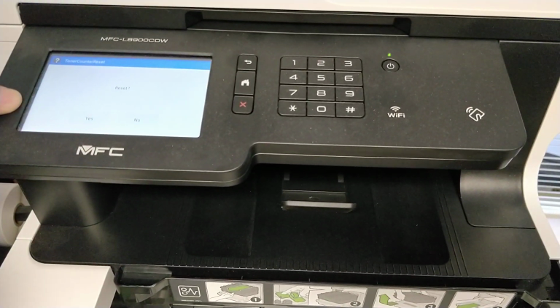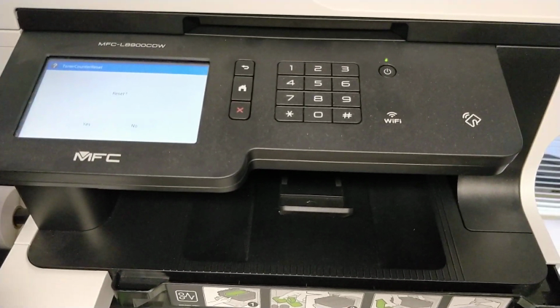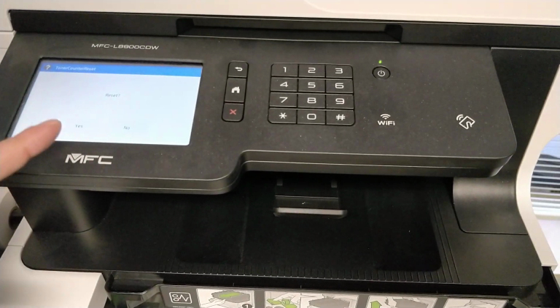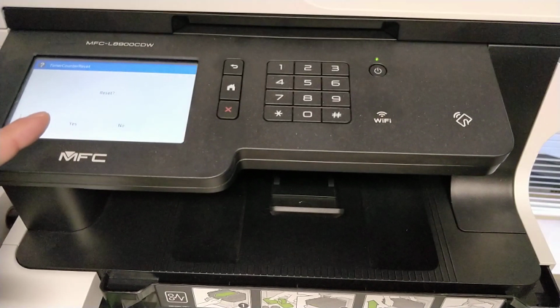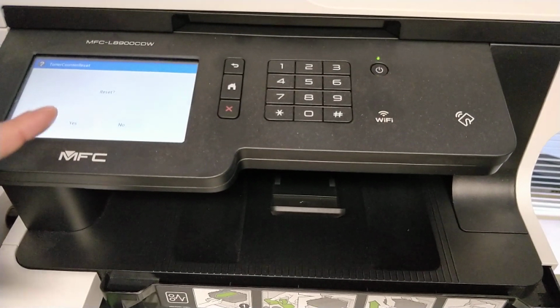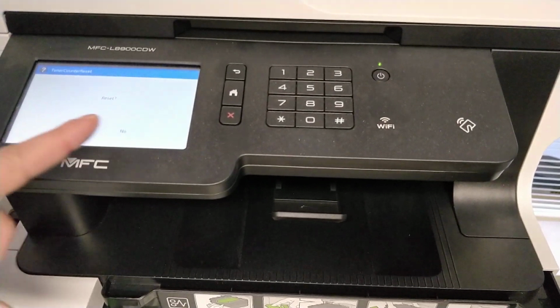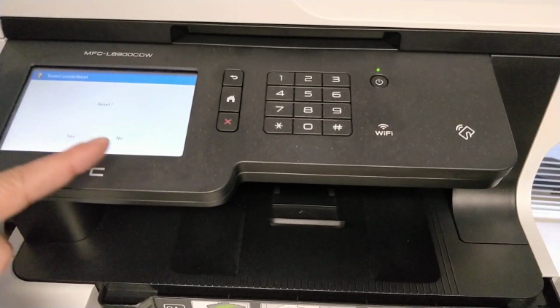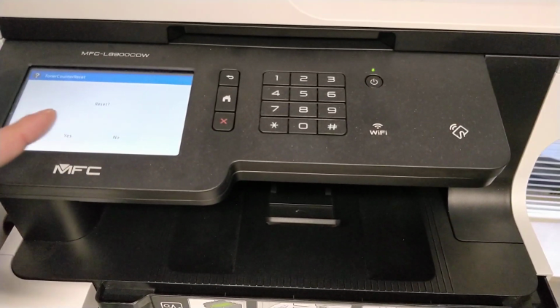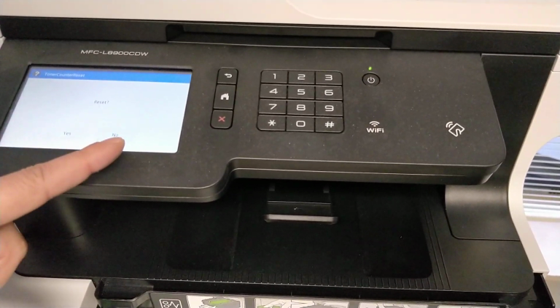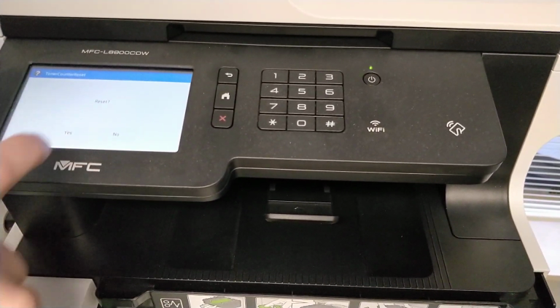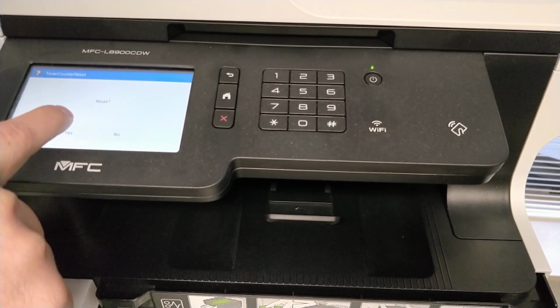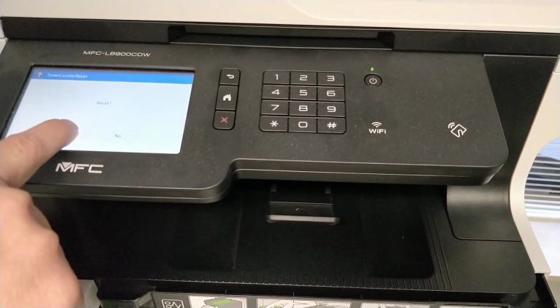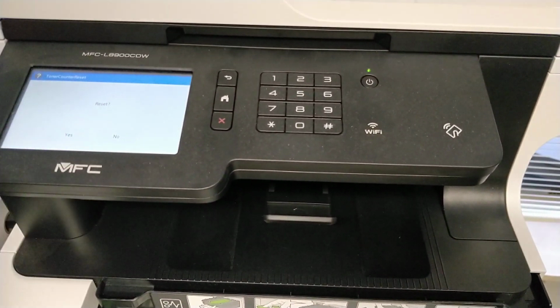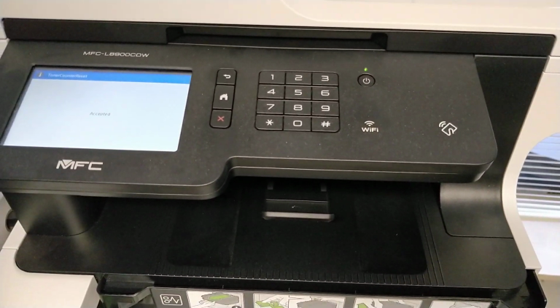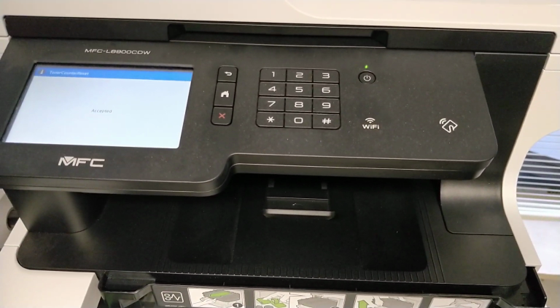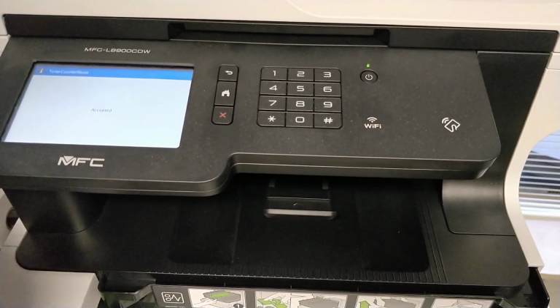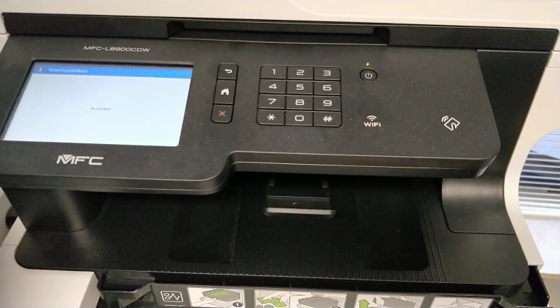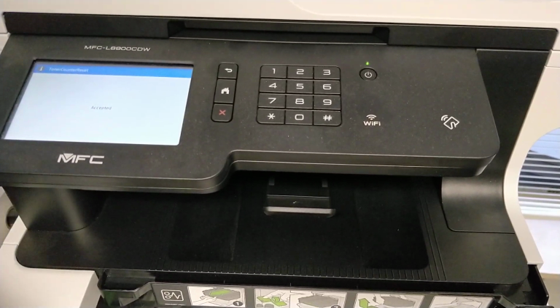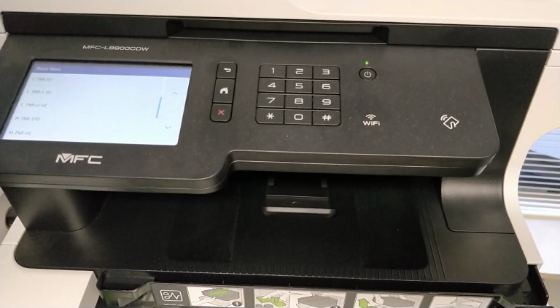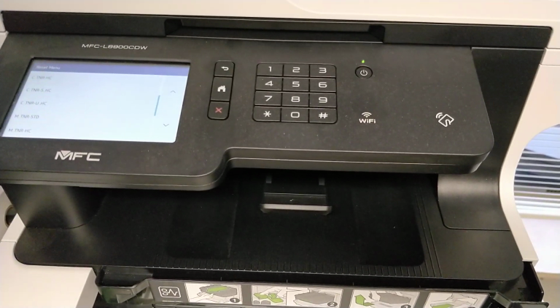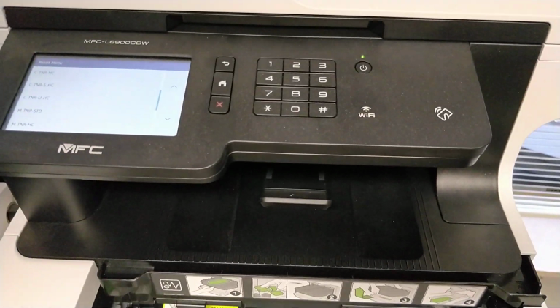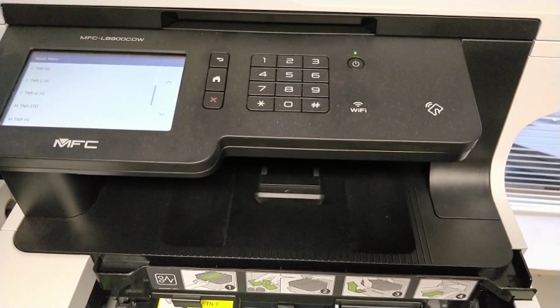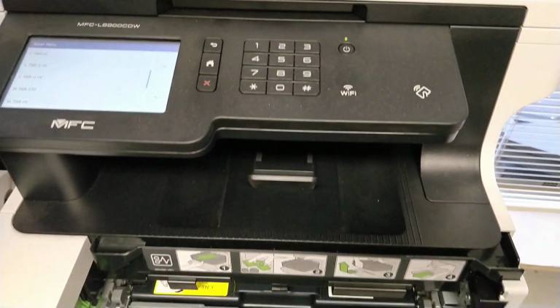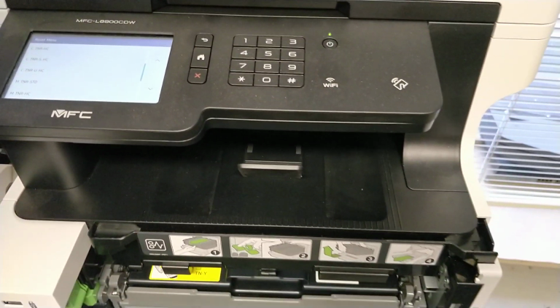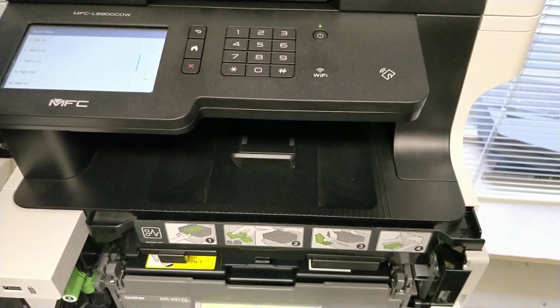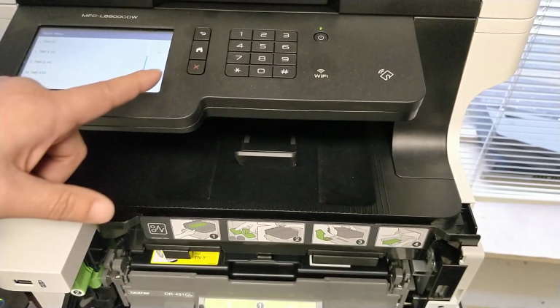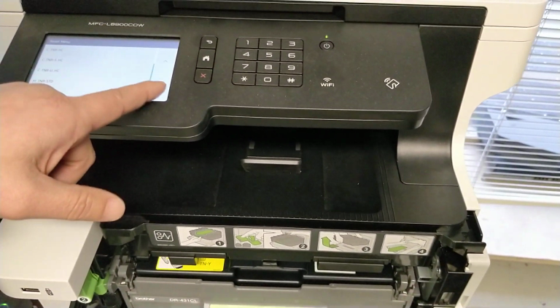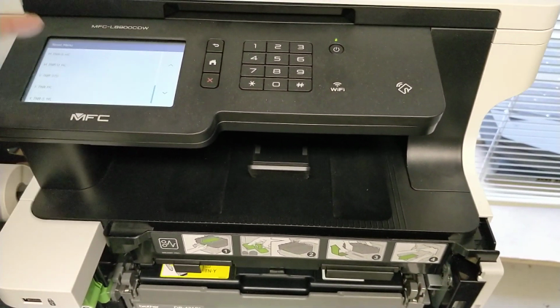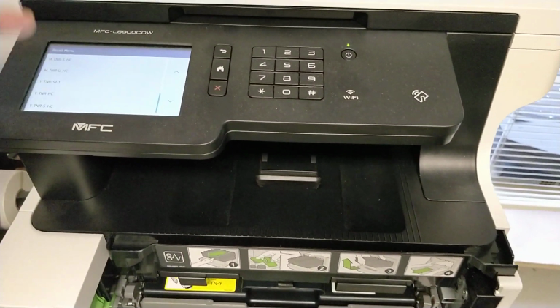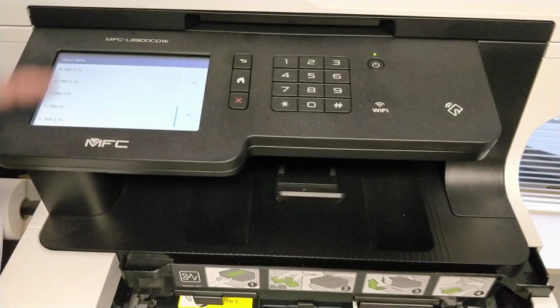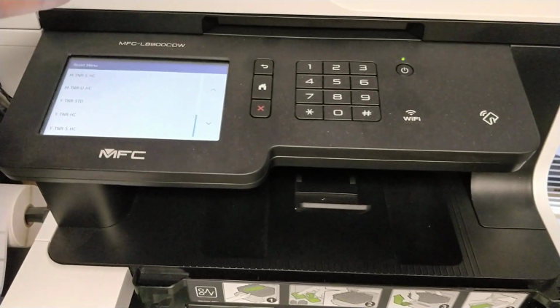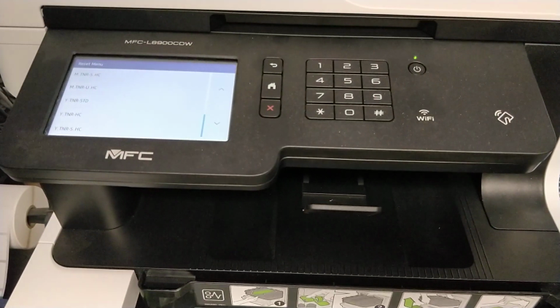Click on that and it will ask you if you want to reset. Hit yes. It's accepted. Now you have to close the front cover. And if you want to reset another cartridge, you can do so right here.